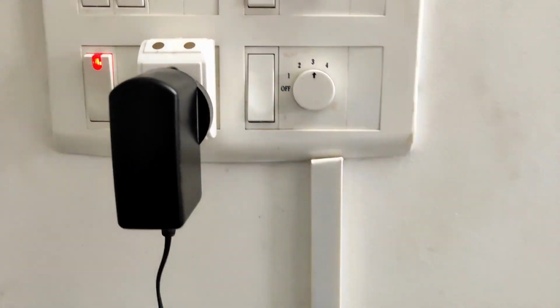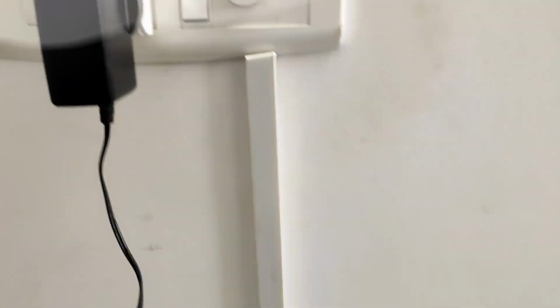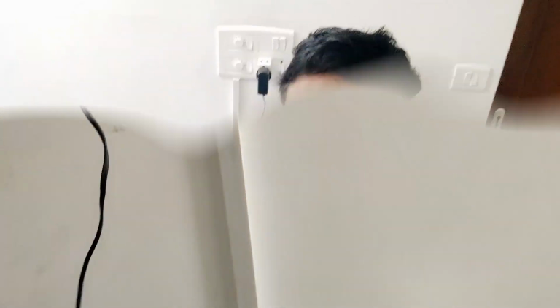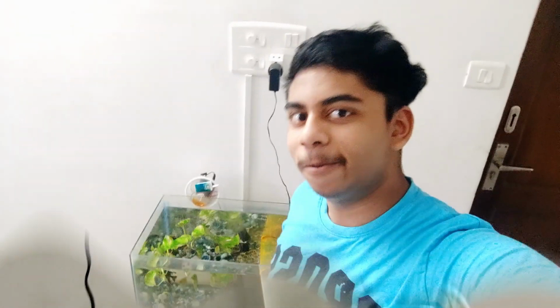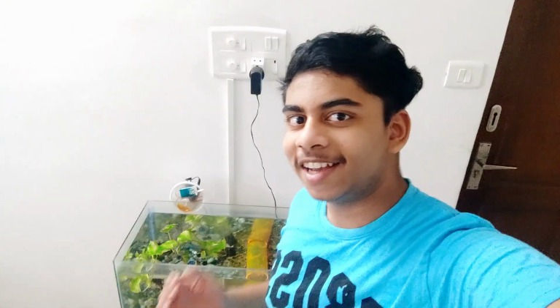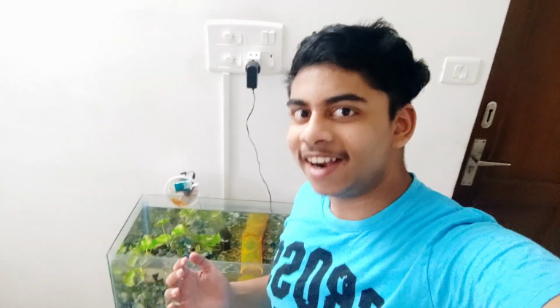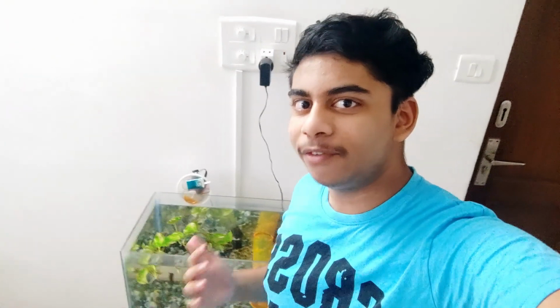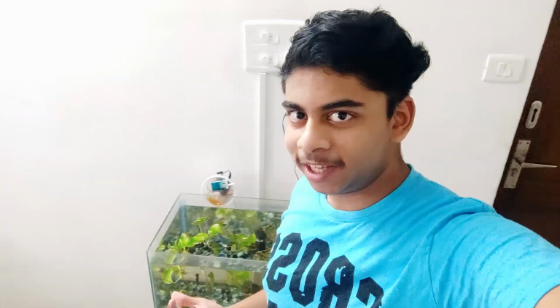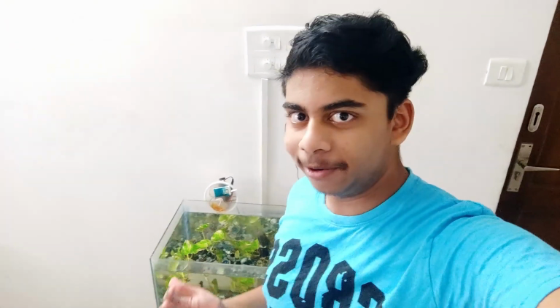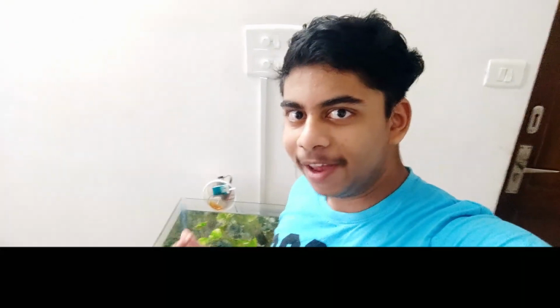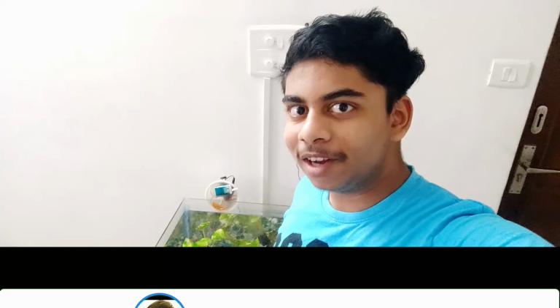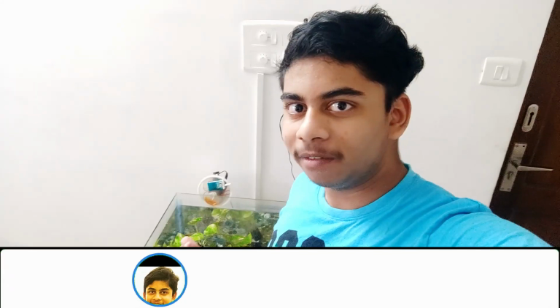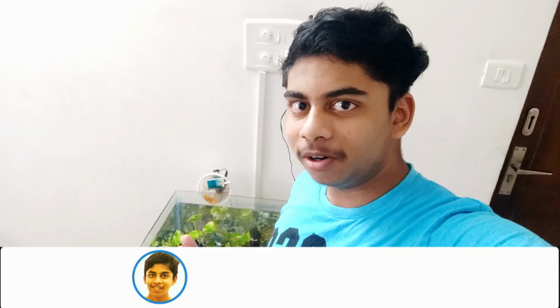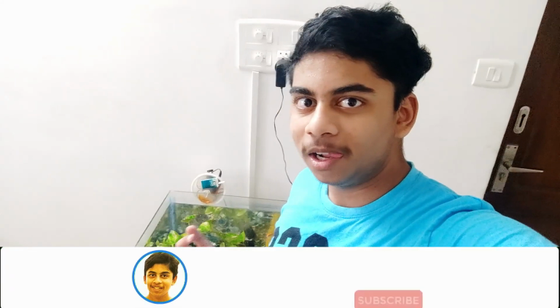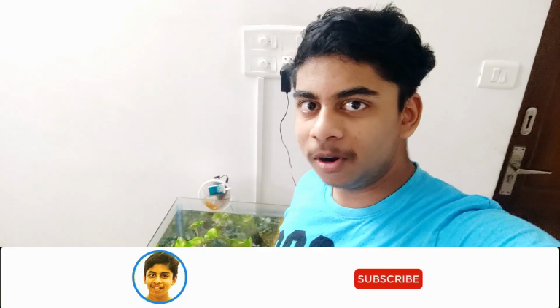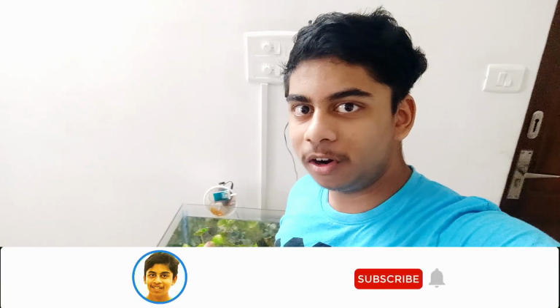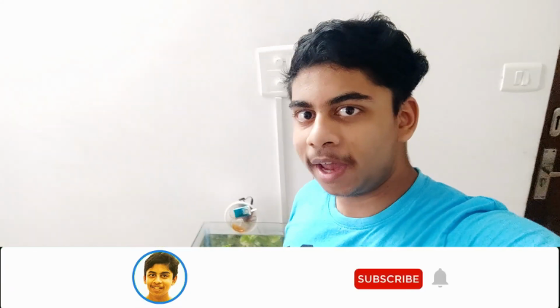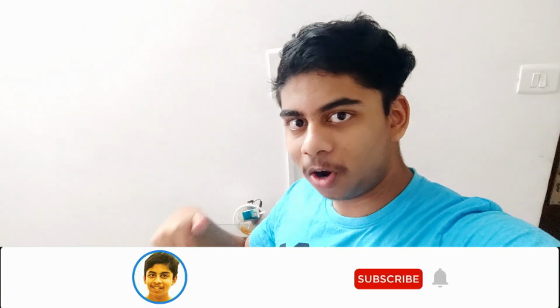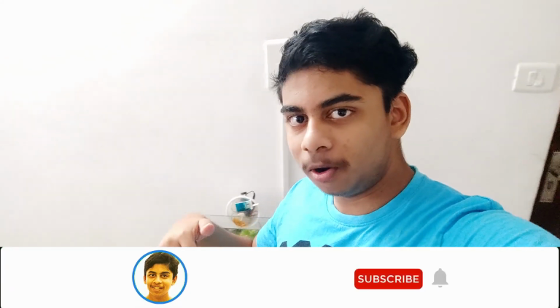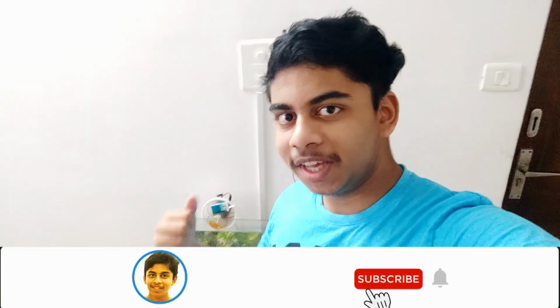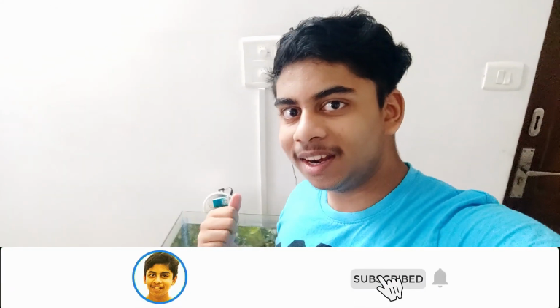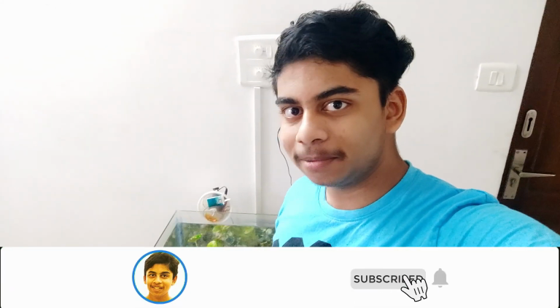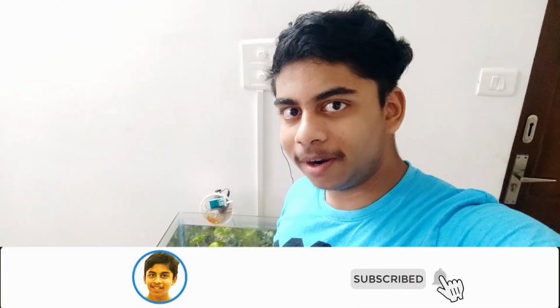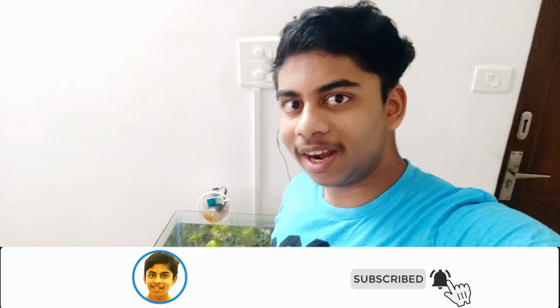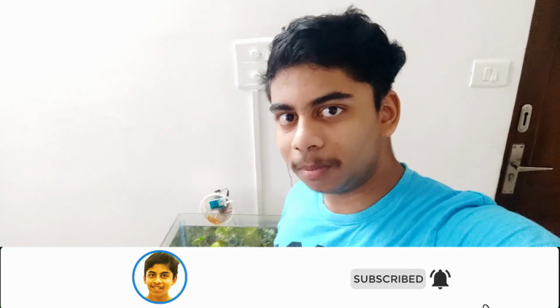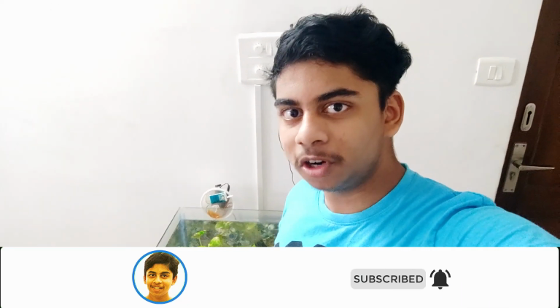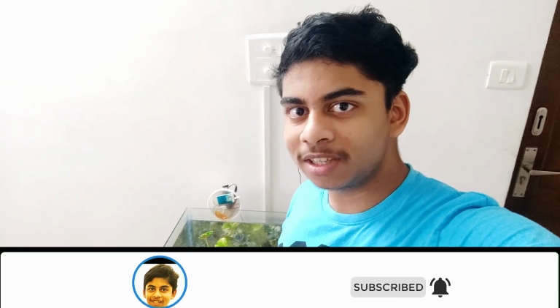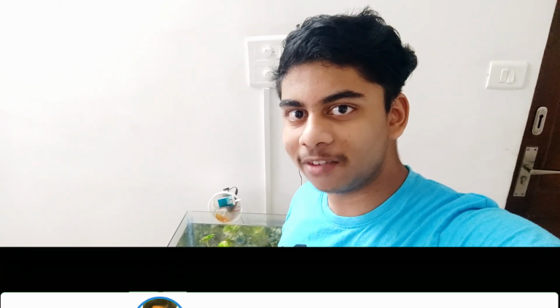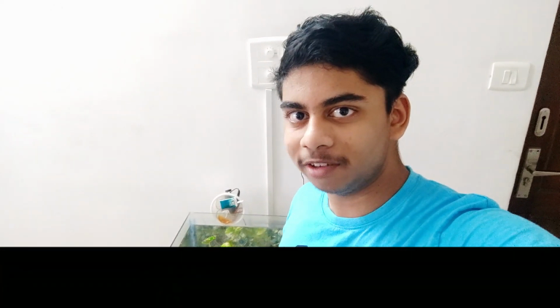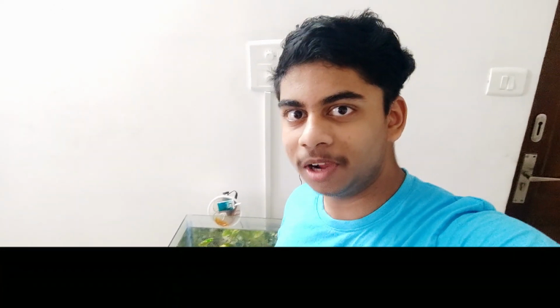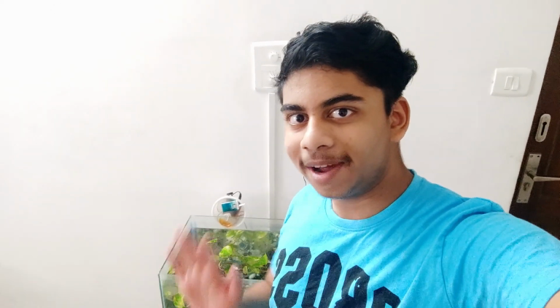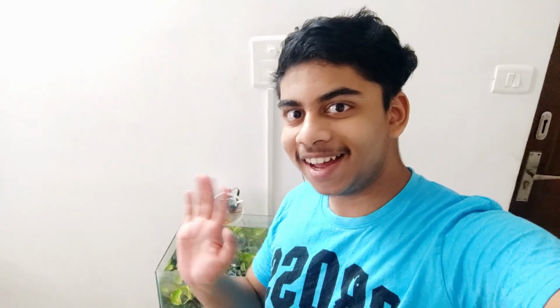Well guys, that is it for today's video. If you liked my video, go ahead and drop a like down below, hit that red subscribe button, and turn on post notifications so you never miss a video. Bye guys!